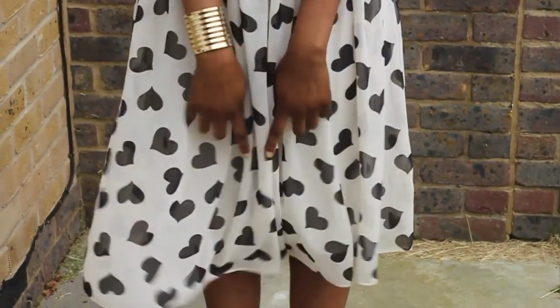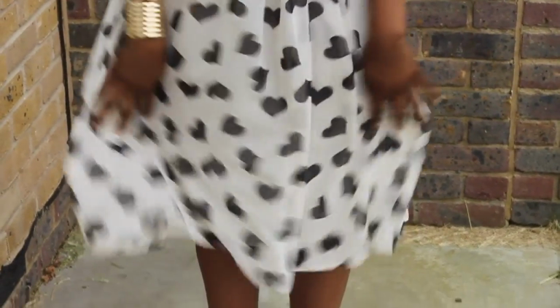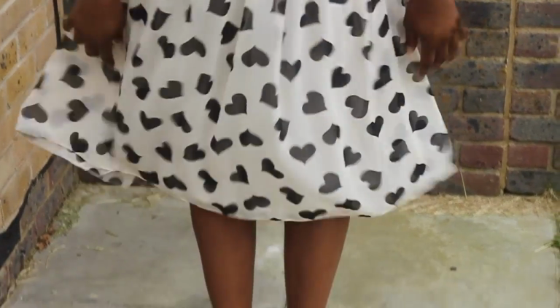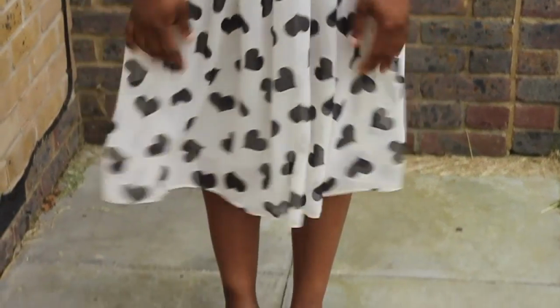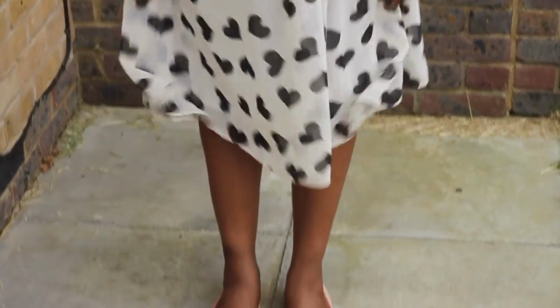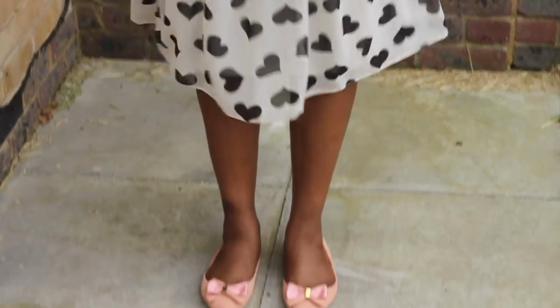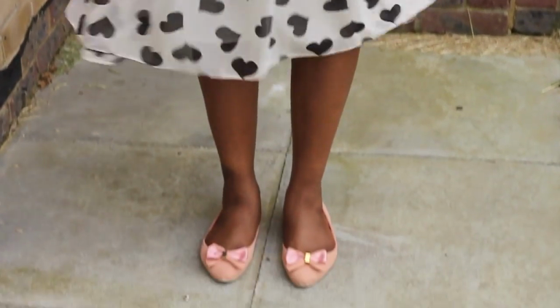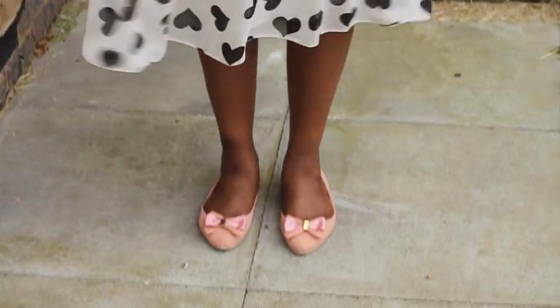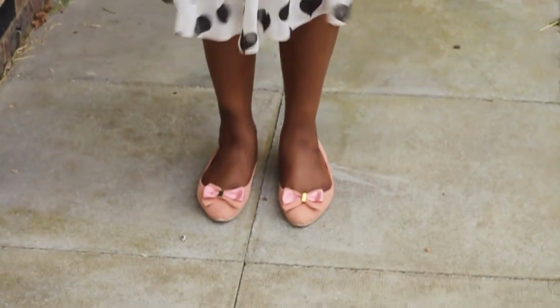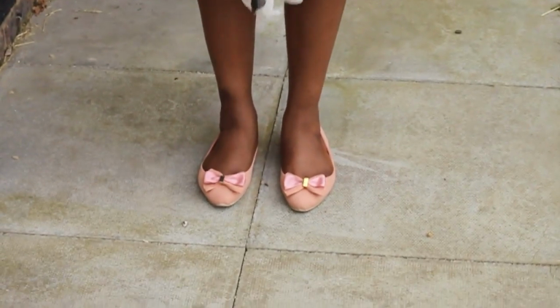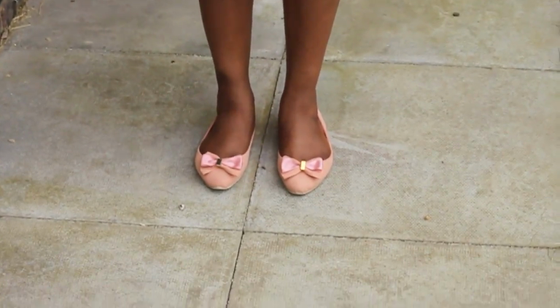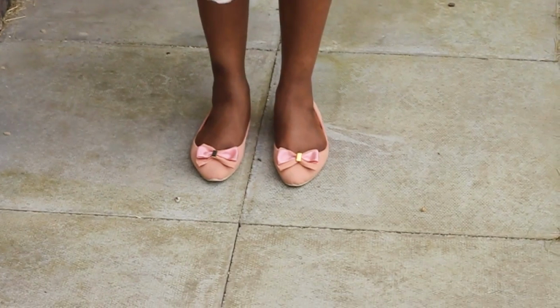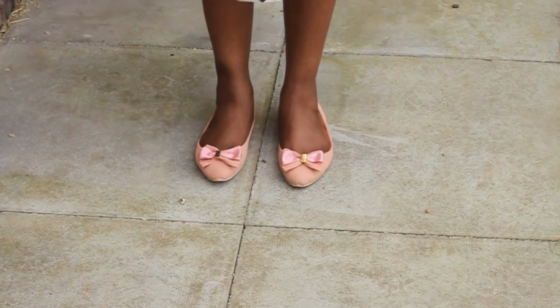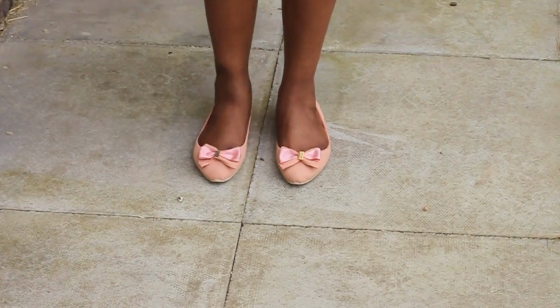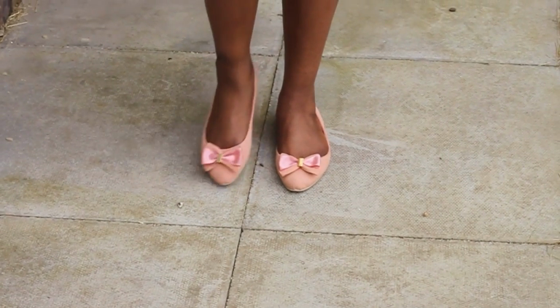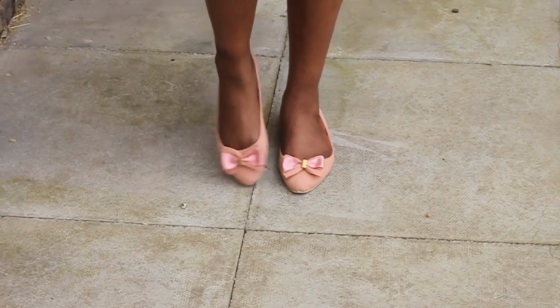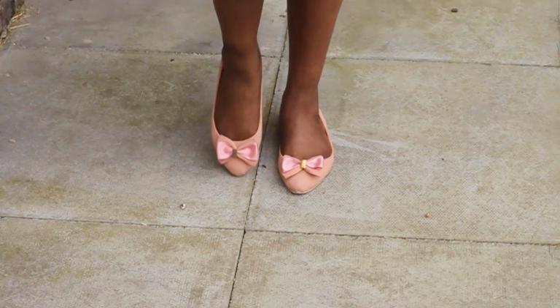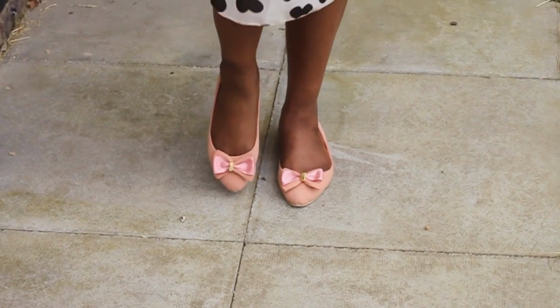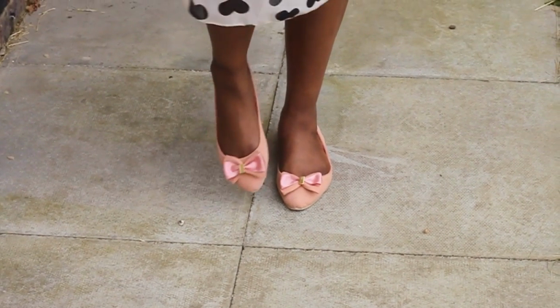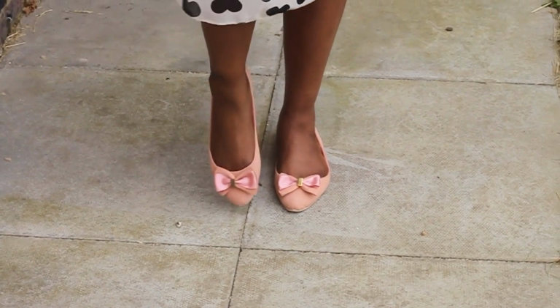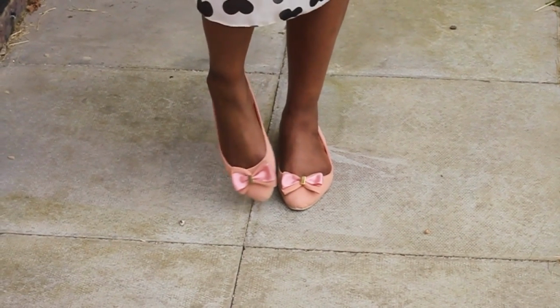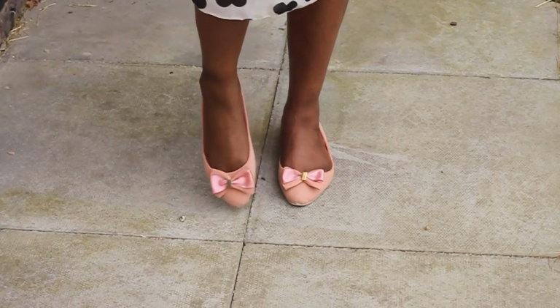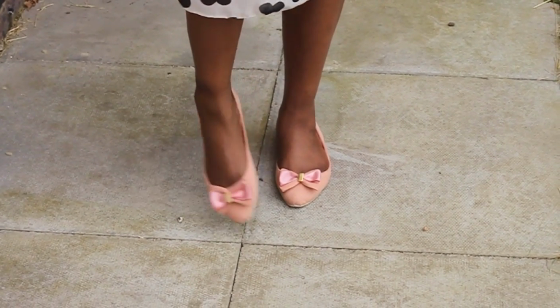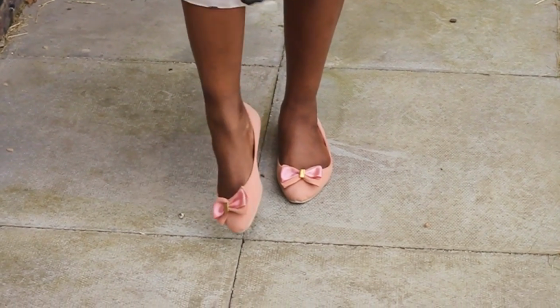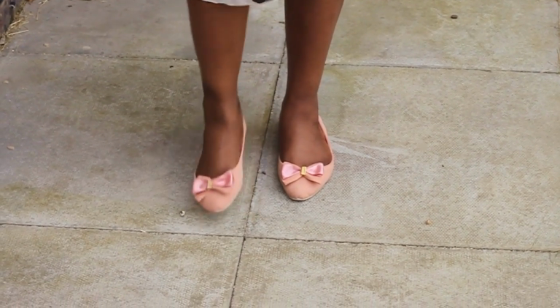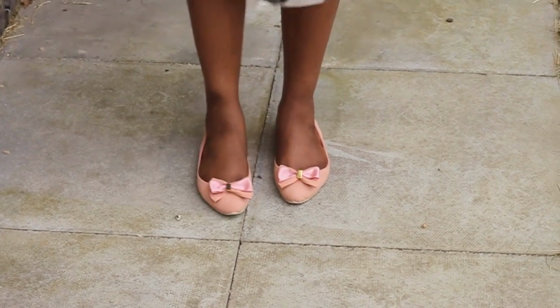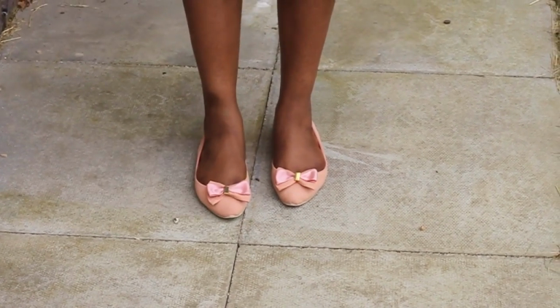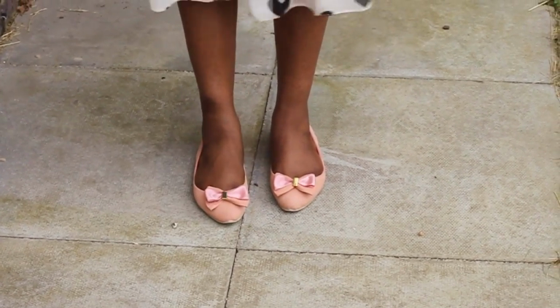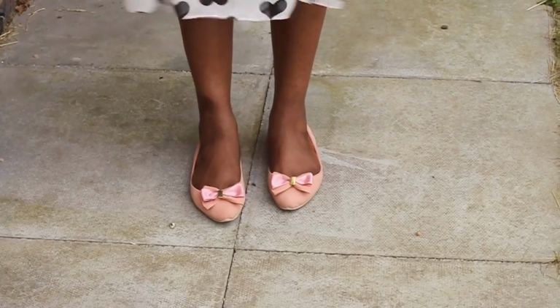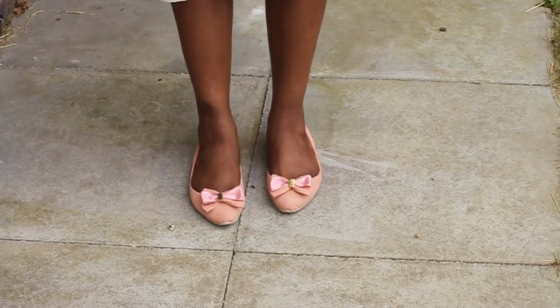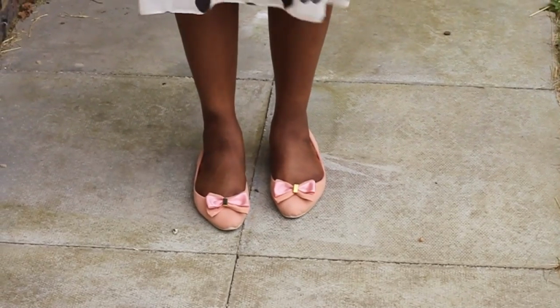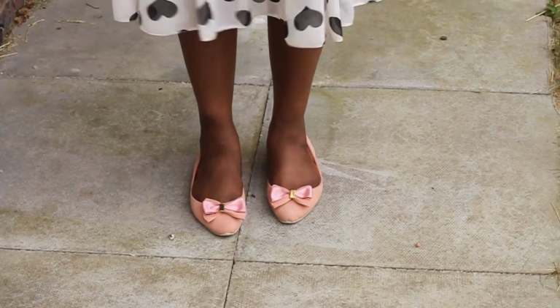And if you see my shoes — I hope my feet aren't dry — my shoes are from Primark and they've just got this bow detailing on them. So that's what I'm wearing.